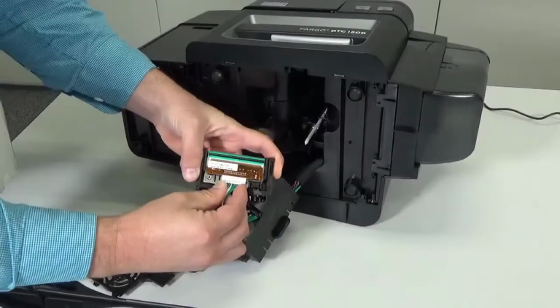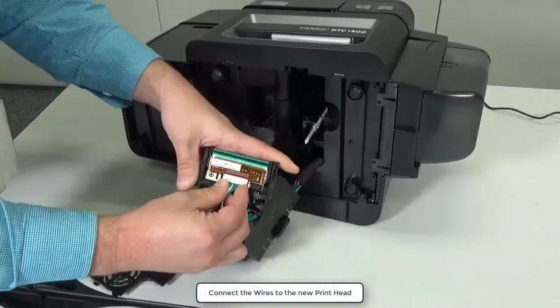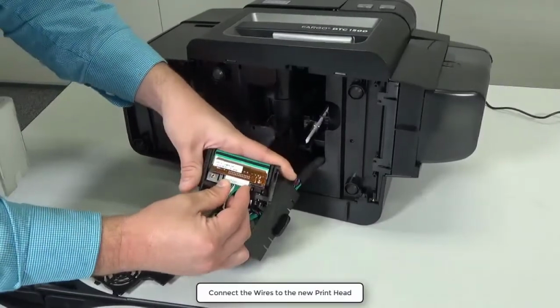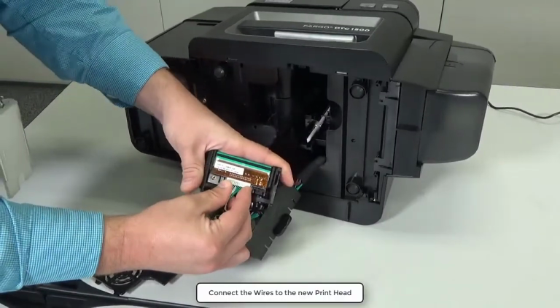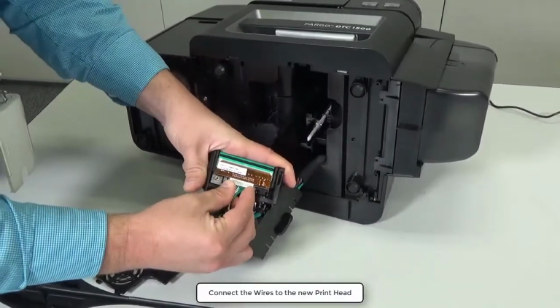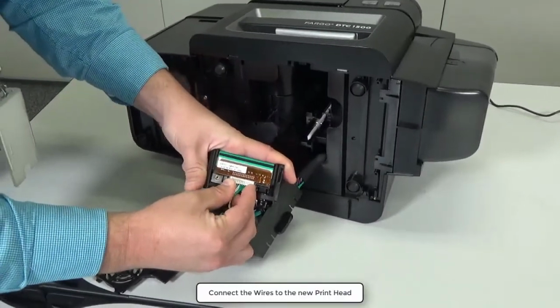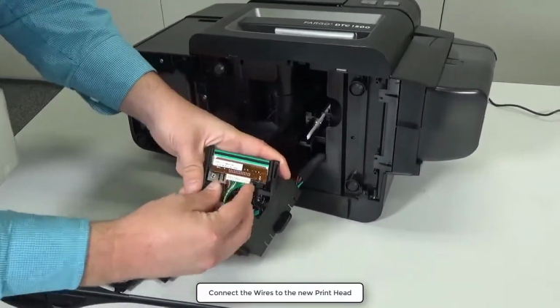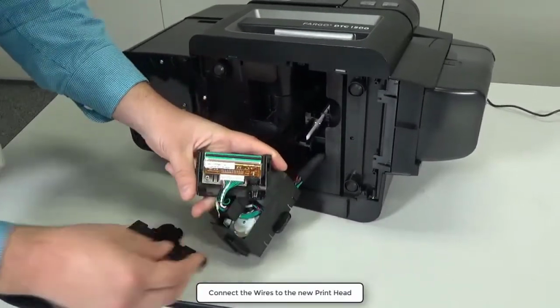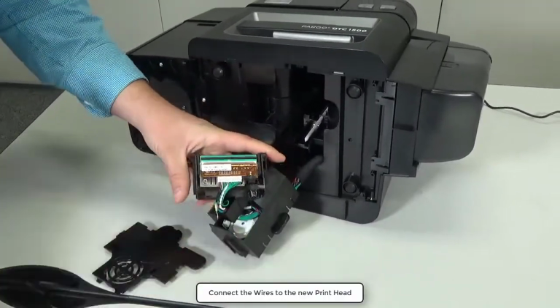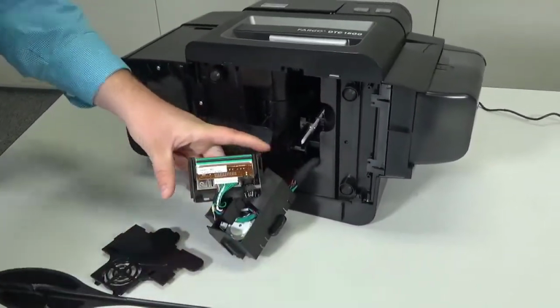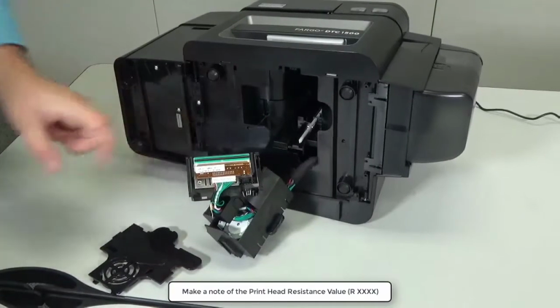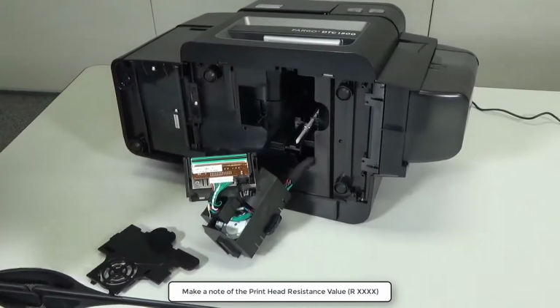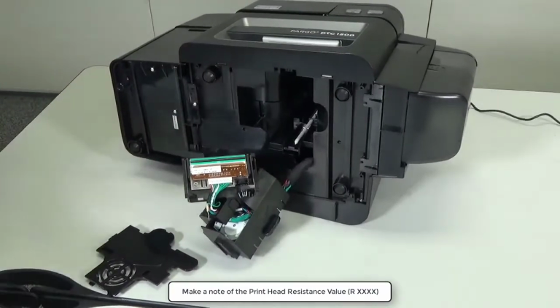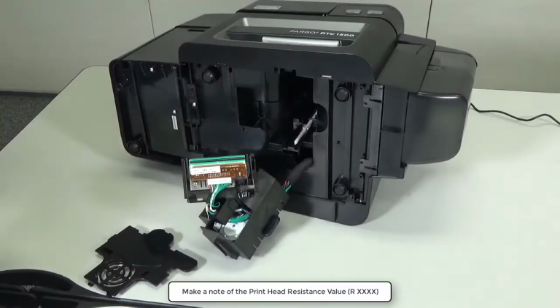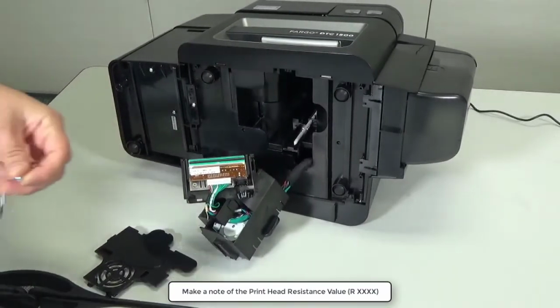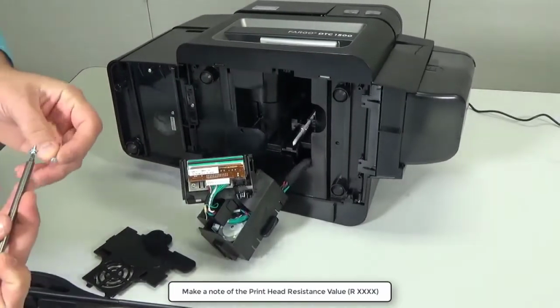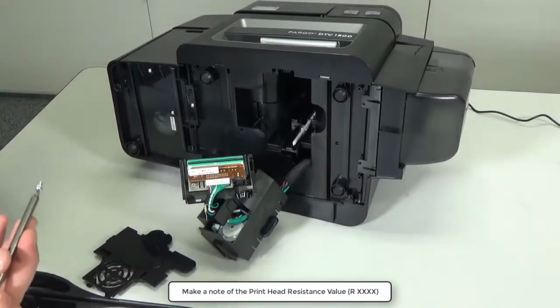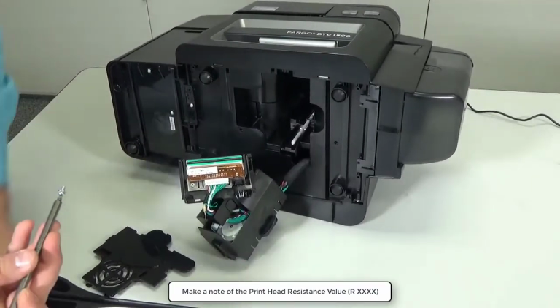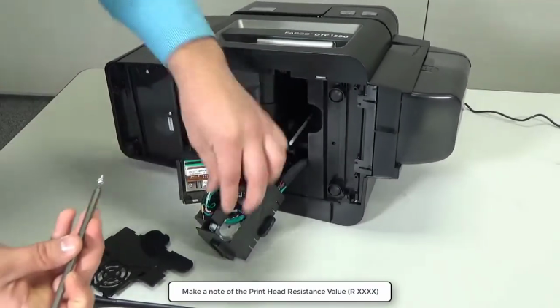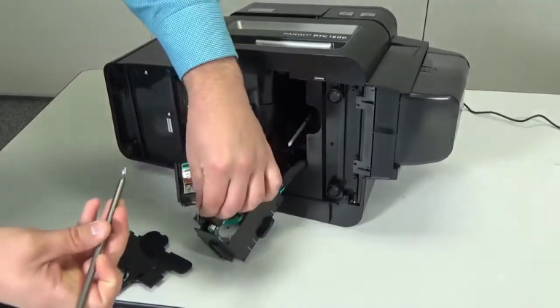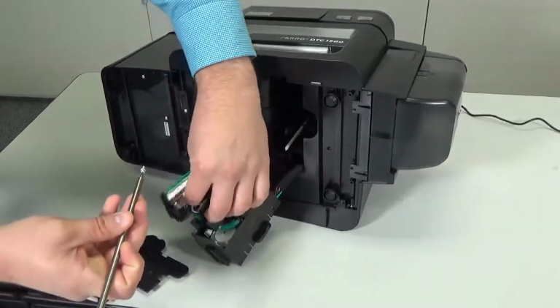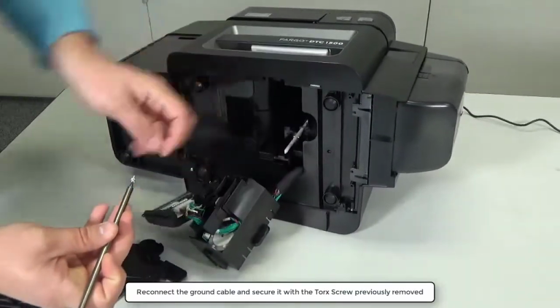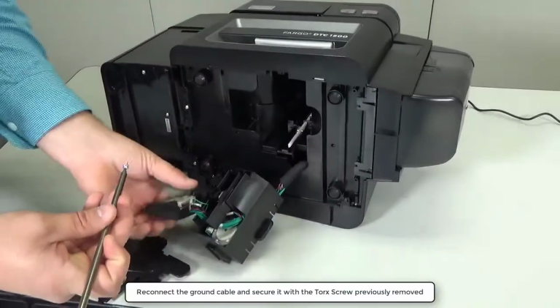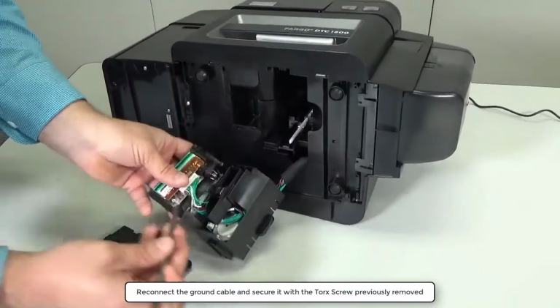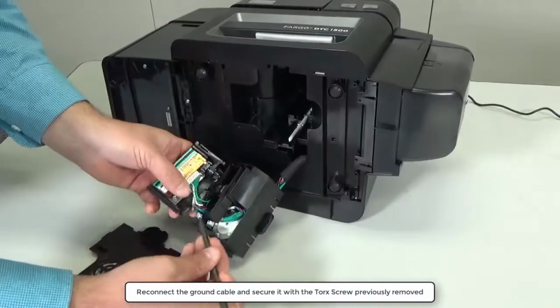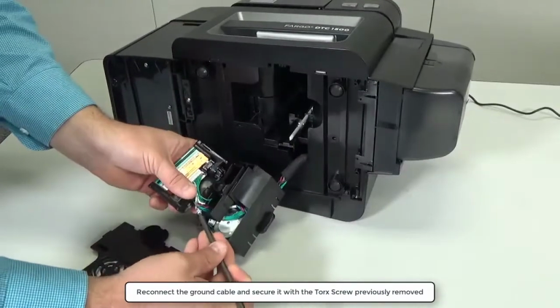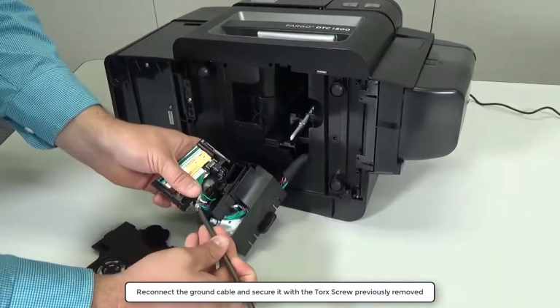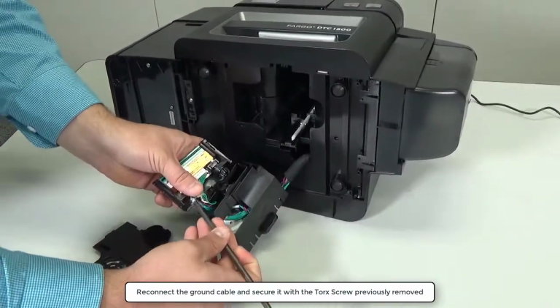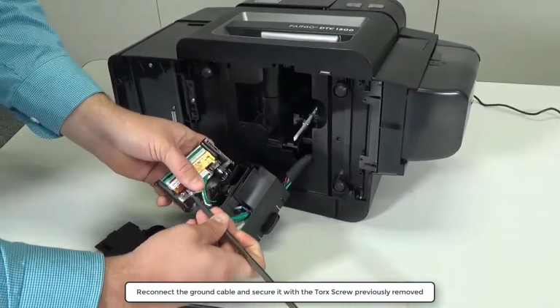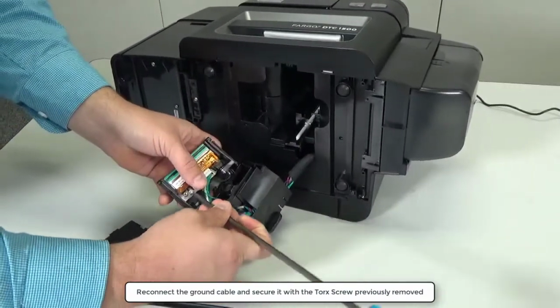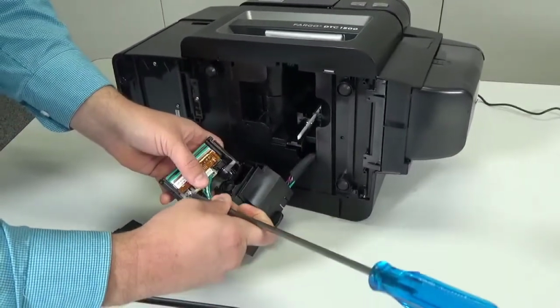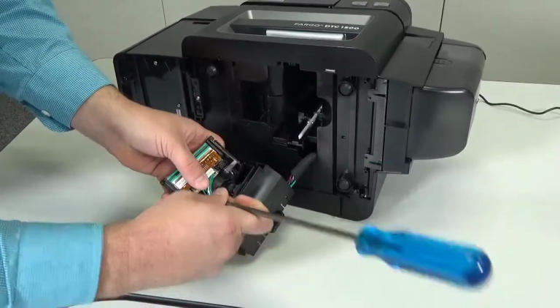Connect the wires to the new printhead. Make a note of the printhead resistance value. Reconnect the ground cable and secure it with the torque screw previously removed.